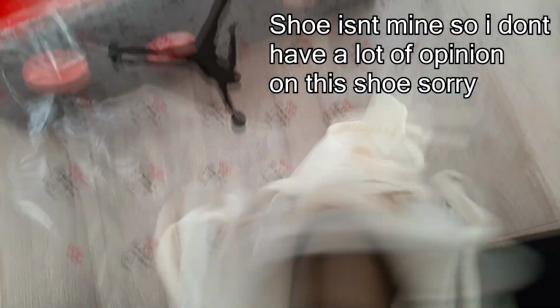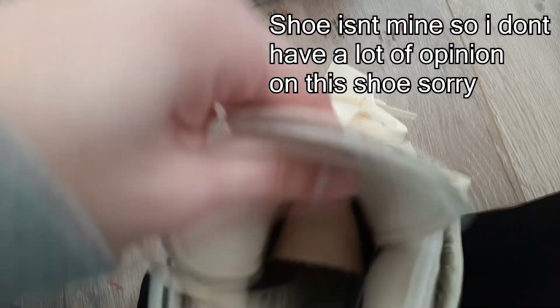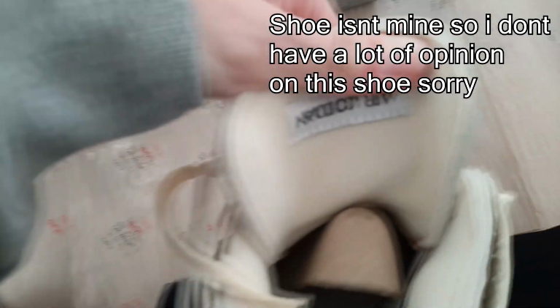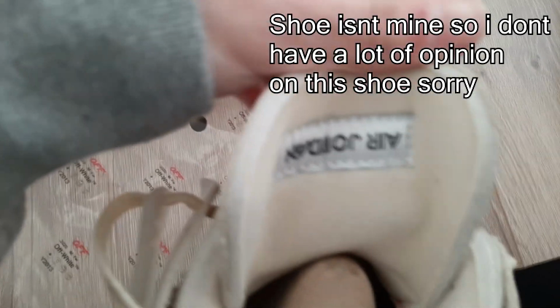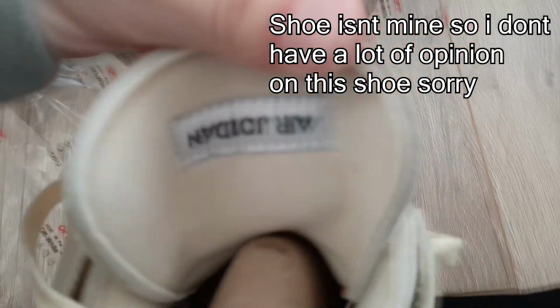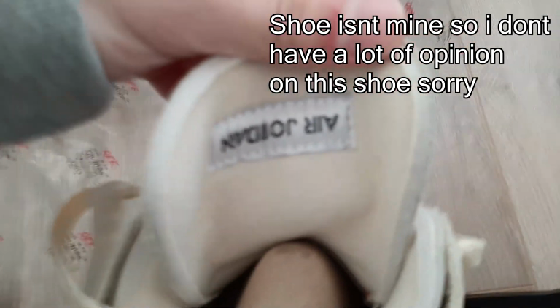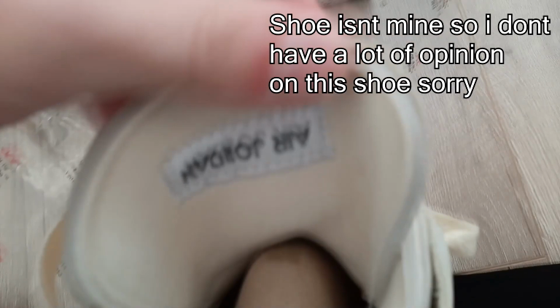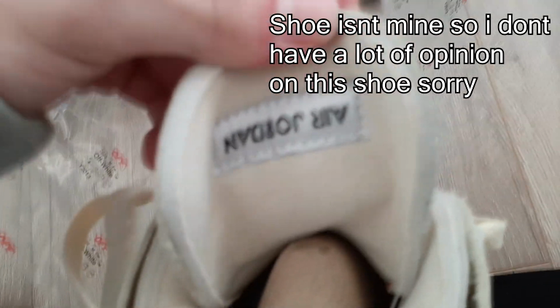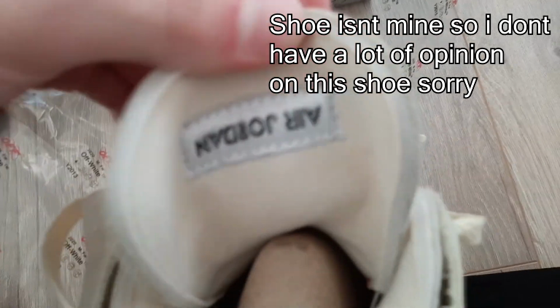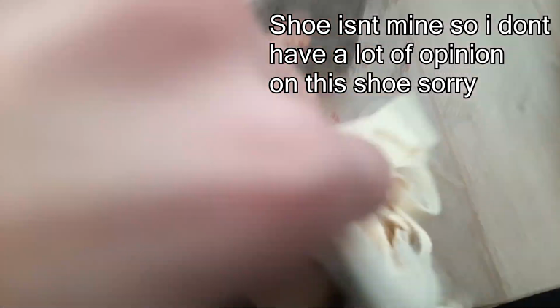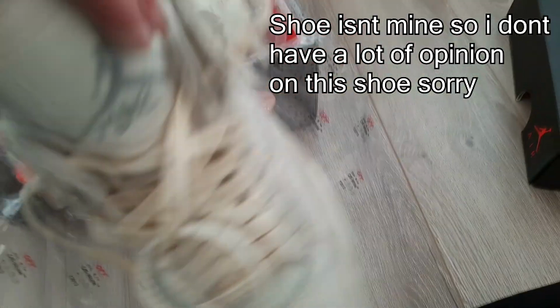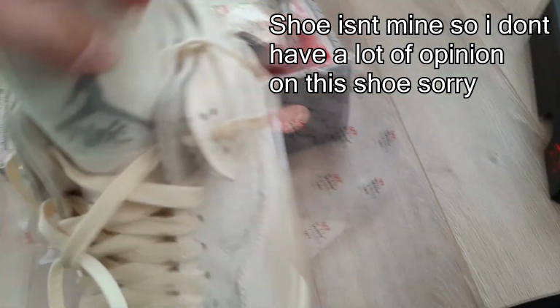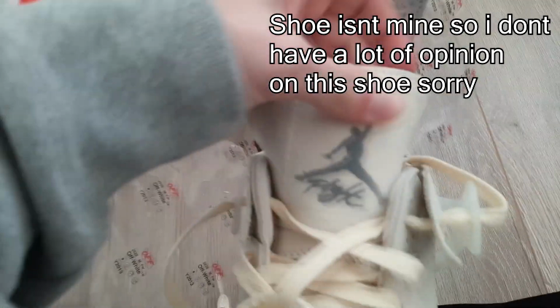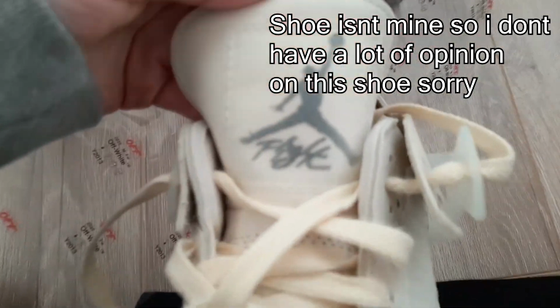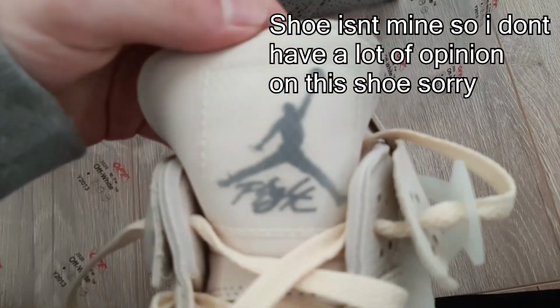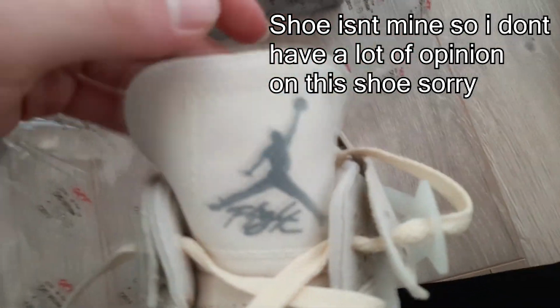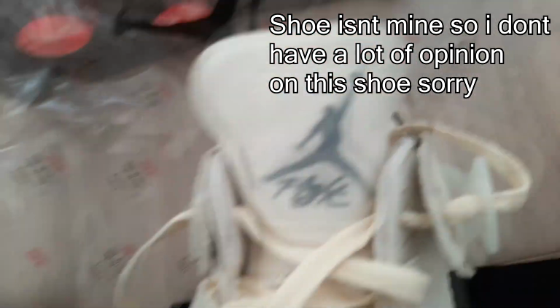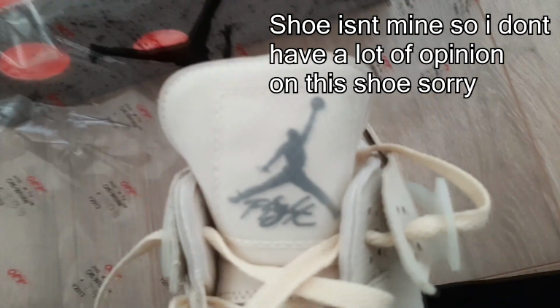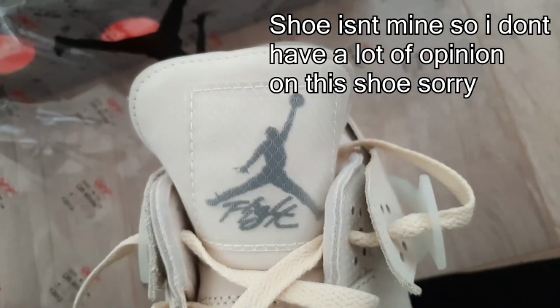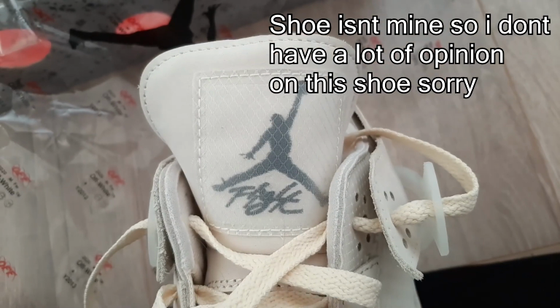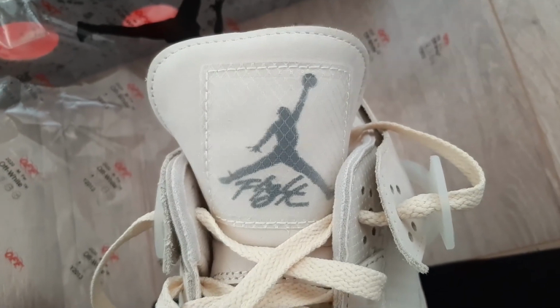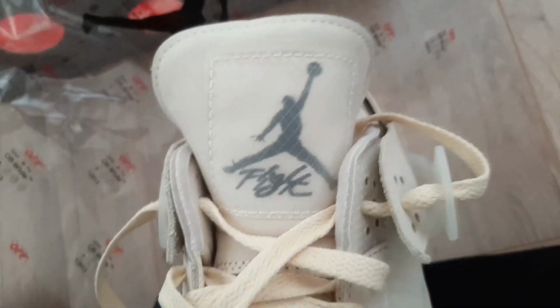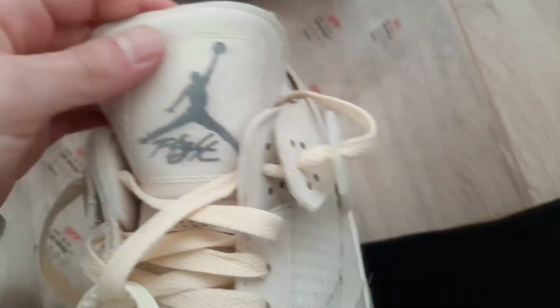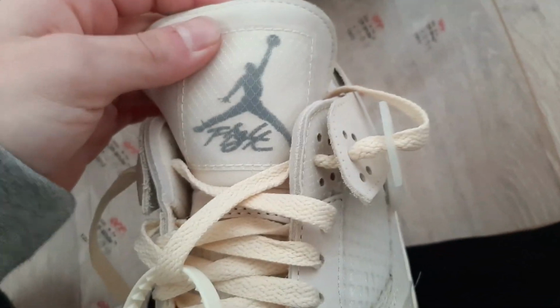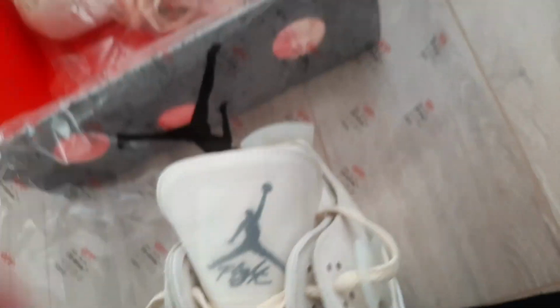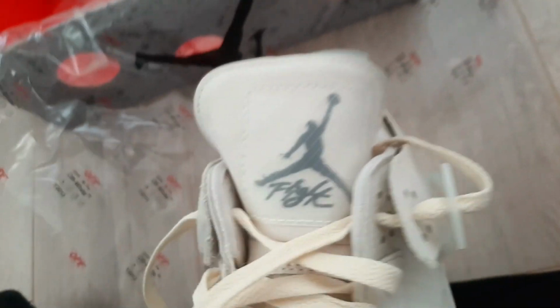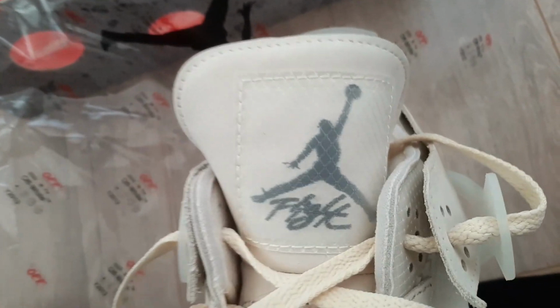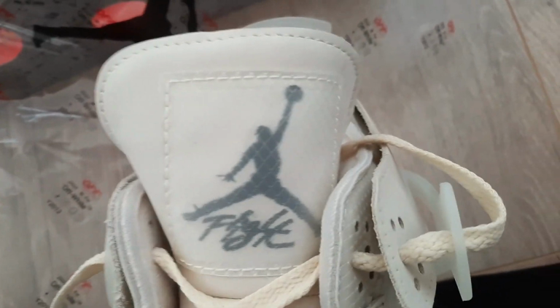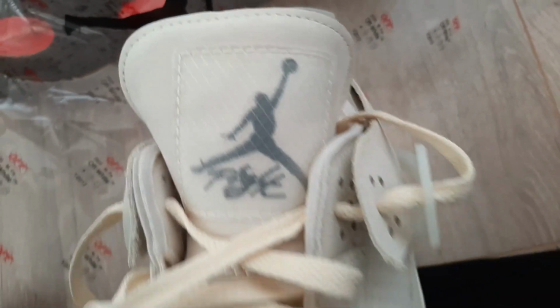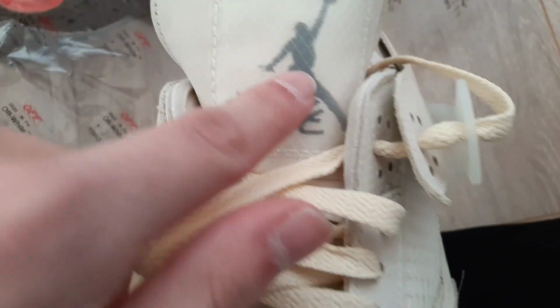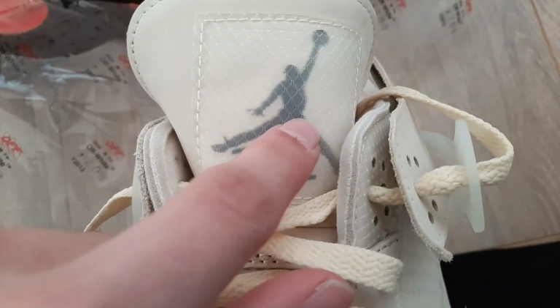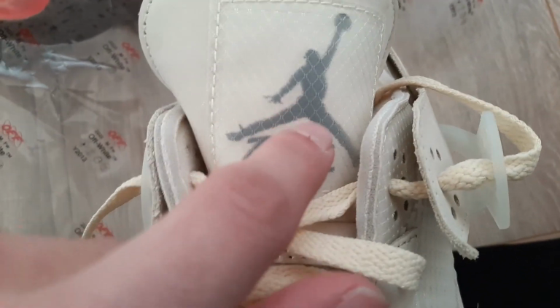If you look inside, we got an upside down Air Jordan tag. In the front, we got the Jordan Jumpman logo. And 'Flight.' It's pretty accurate too.